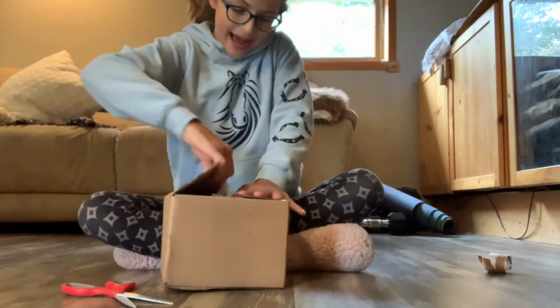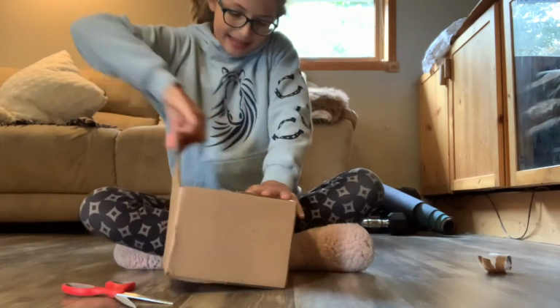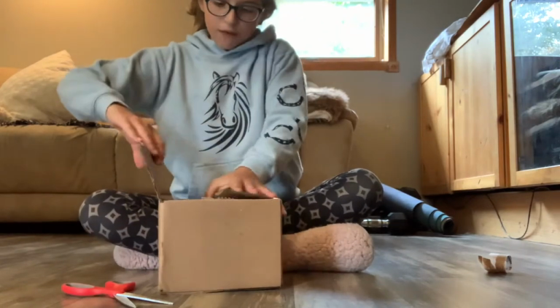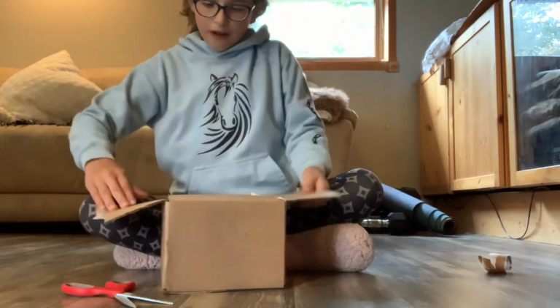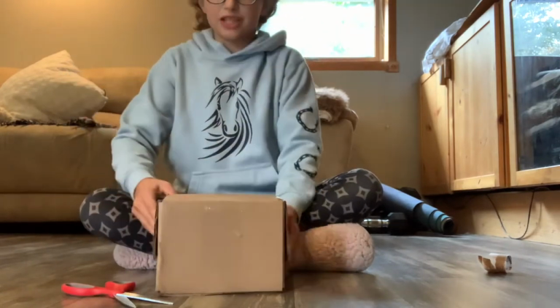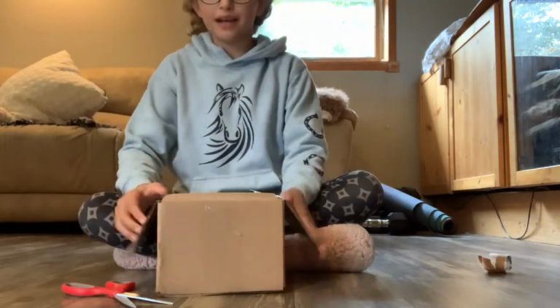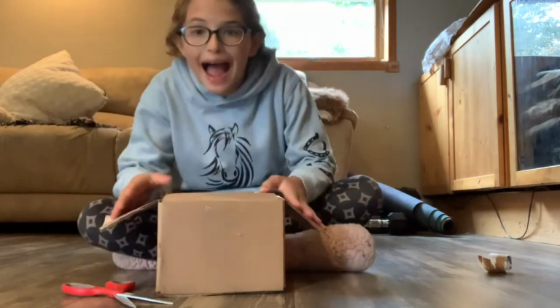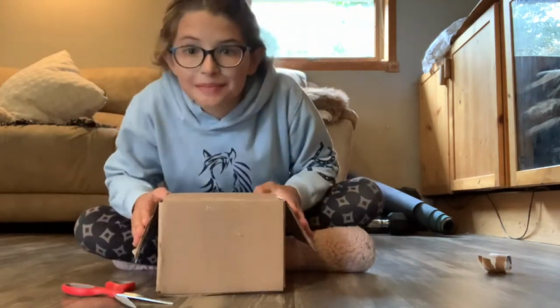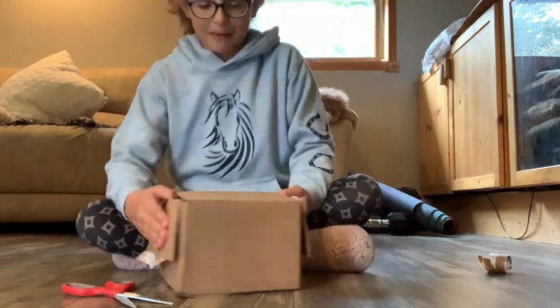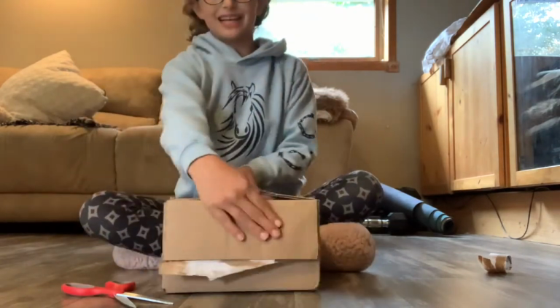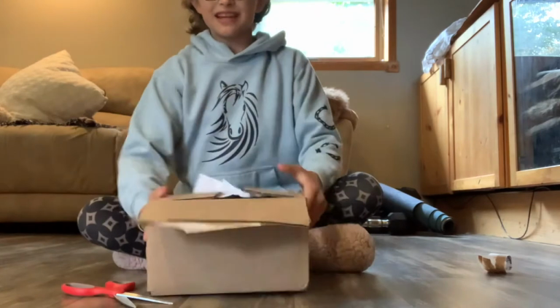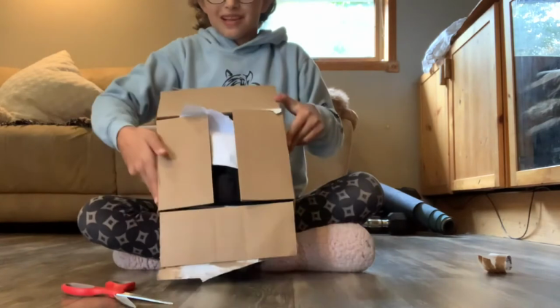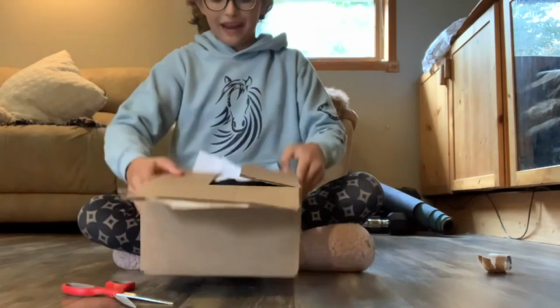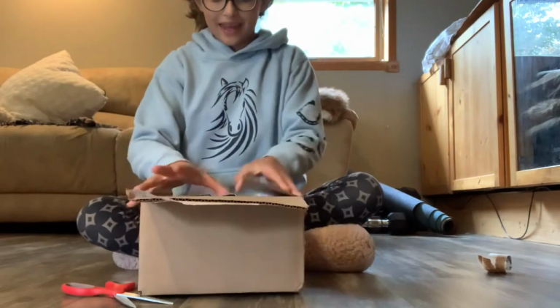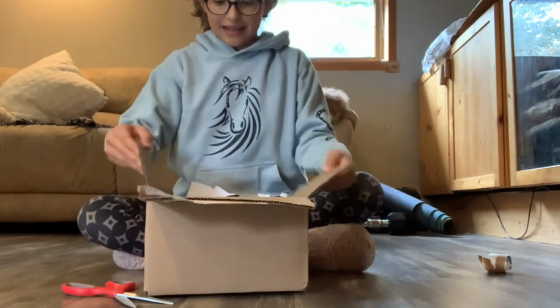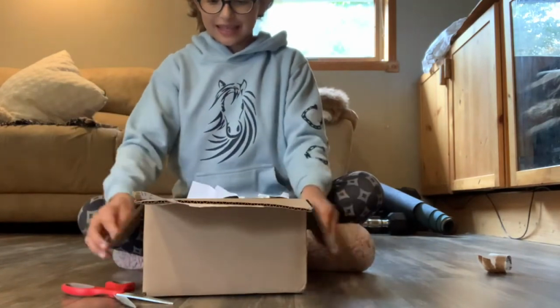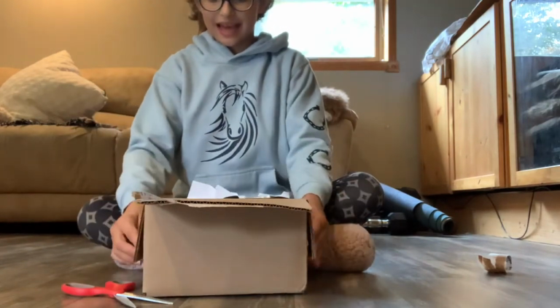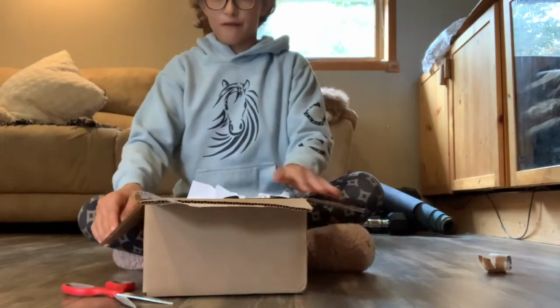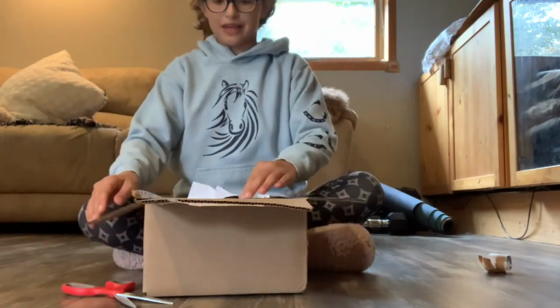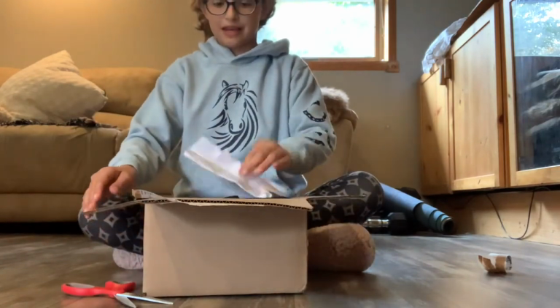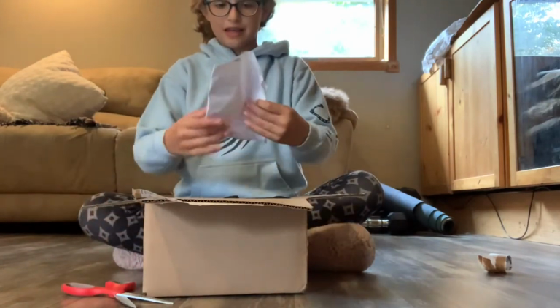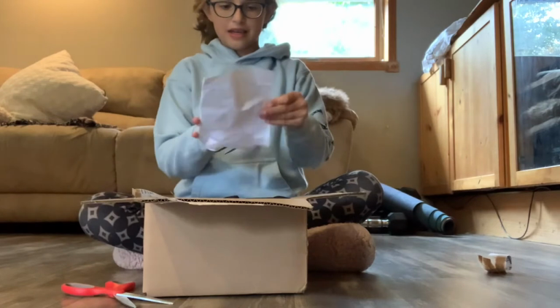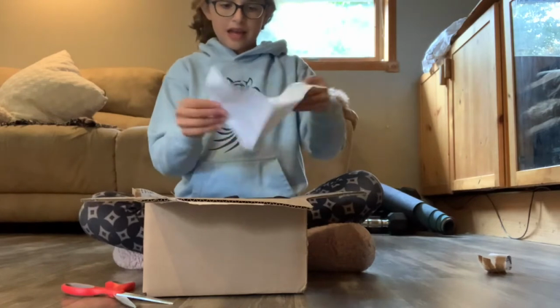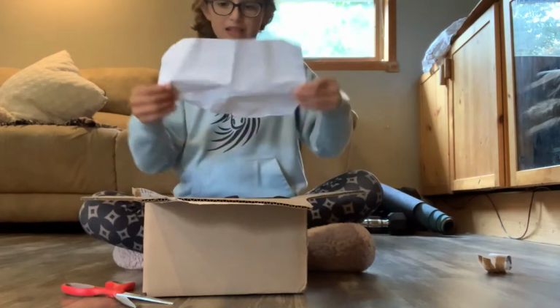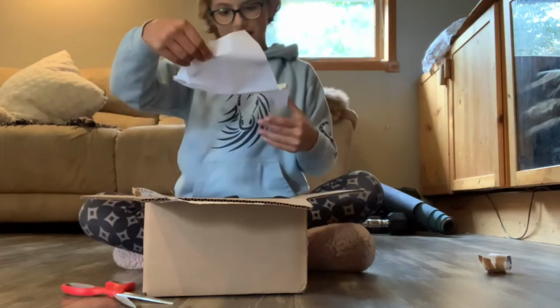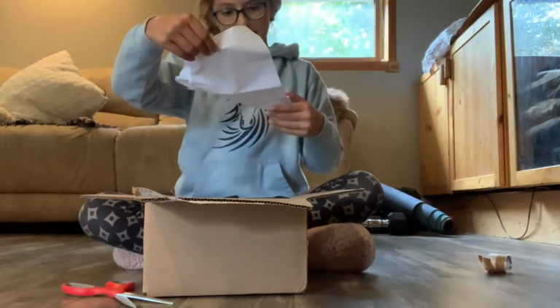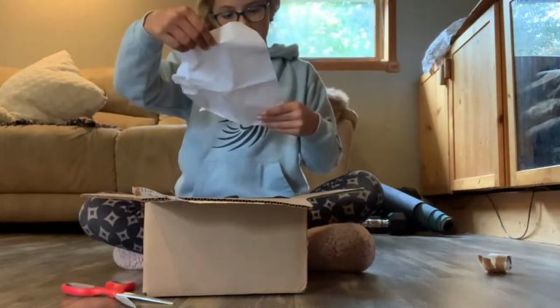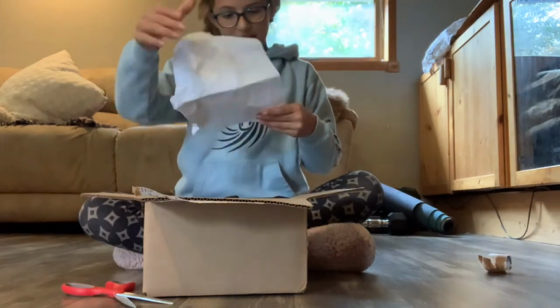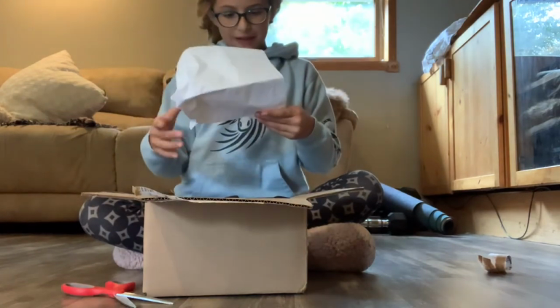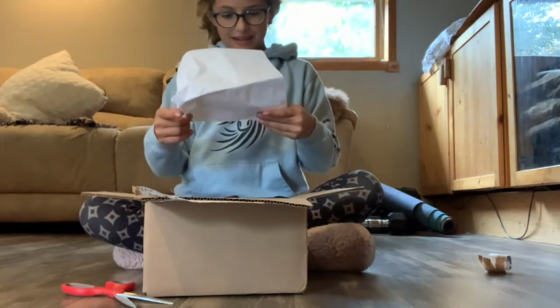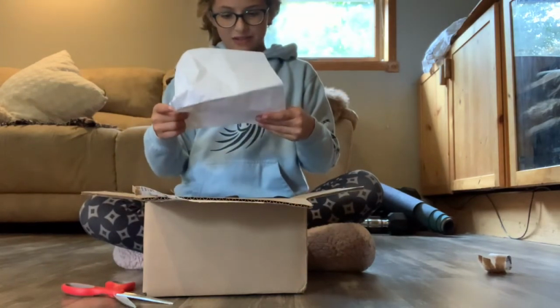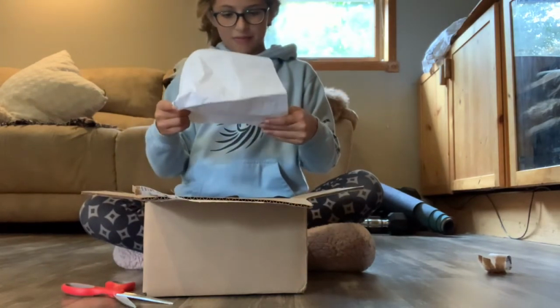If you want to follow me on Shoplook, I am LookSoHigh. So now this is open — I see everything. There's a card that says 'Thank you for your order and enjoy your product.'